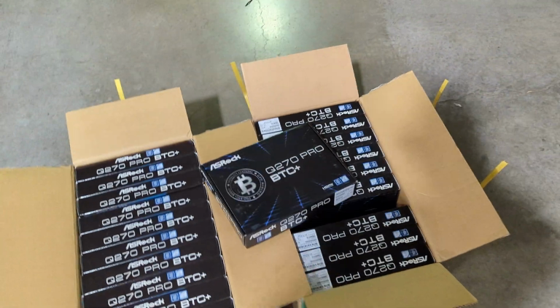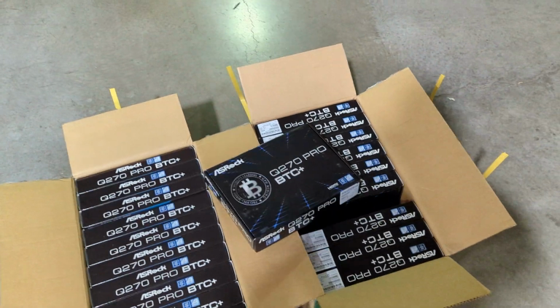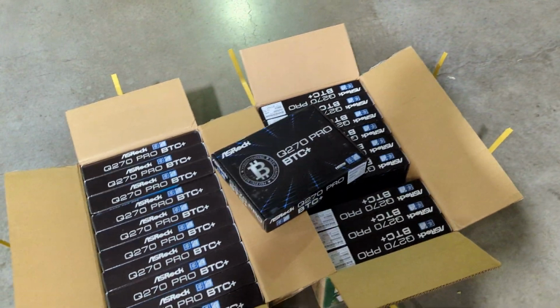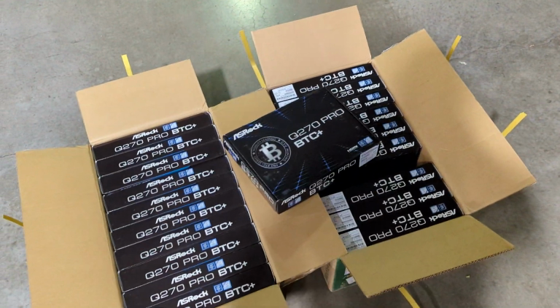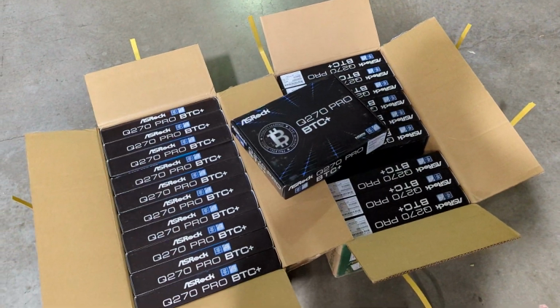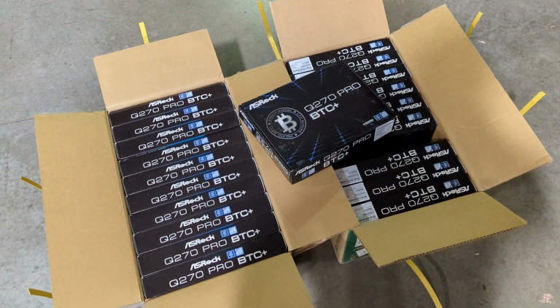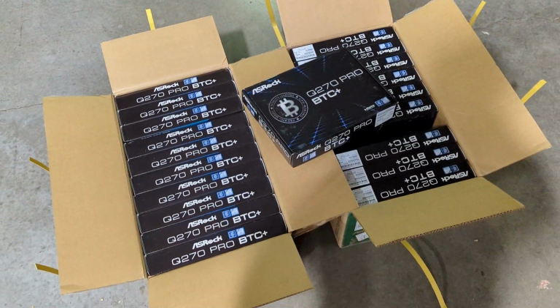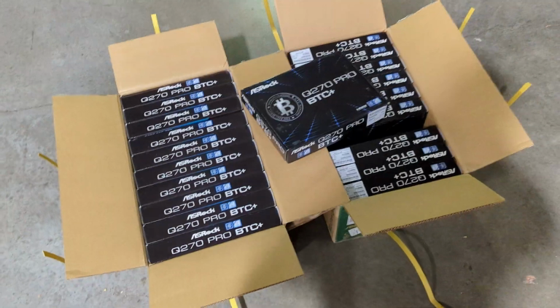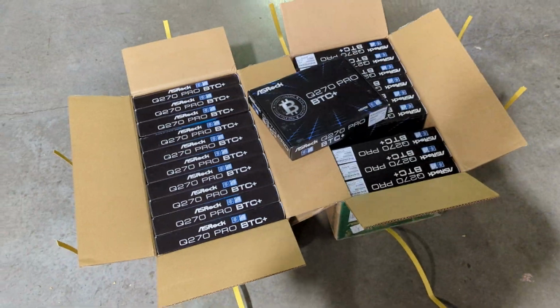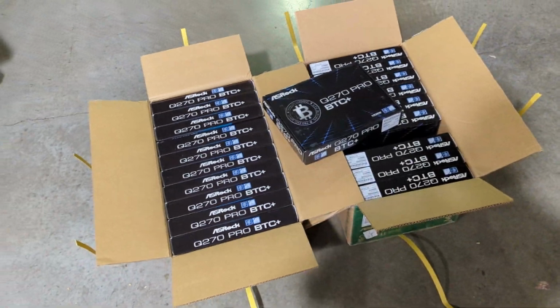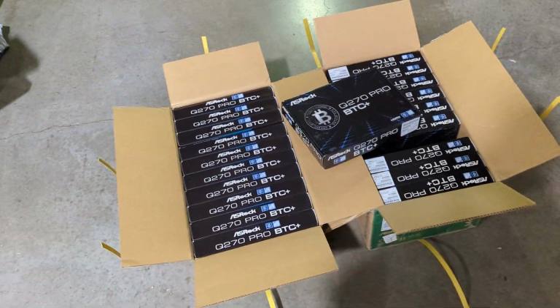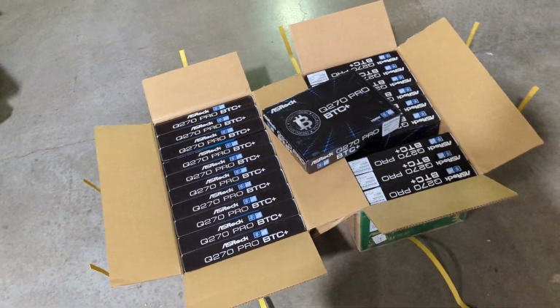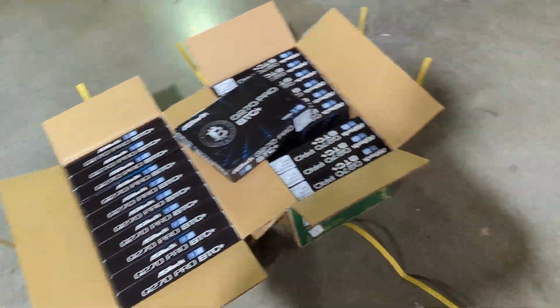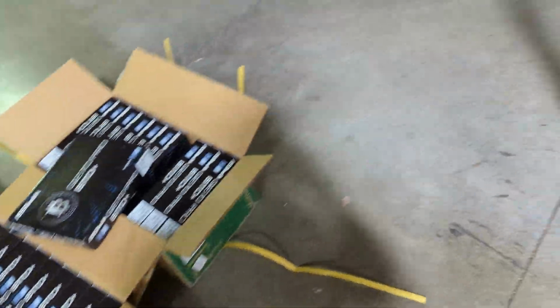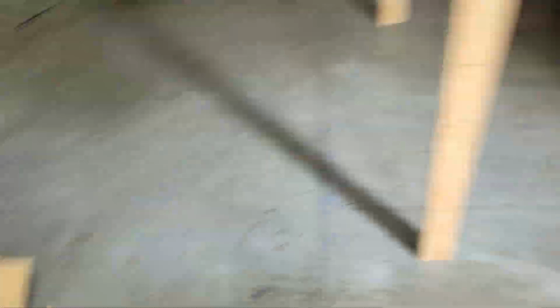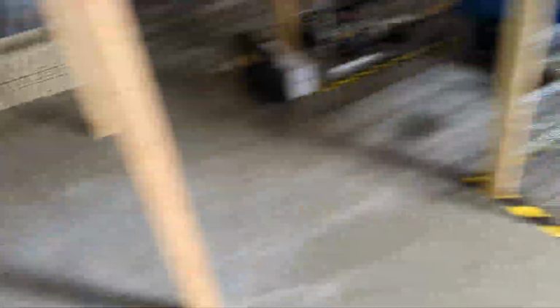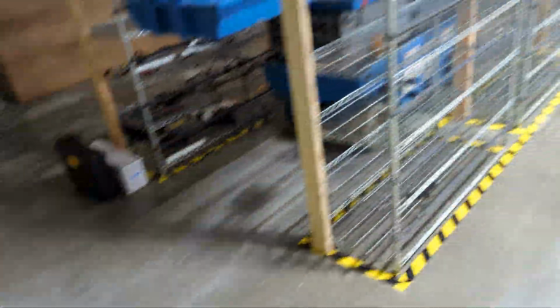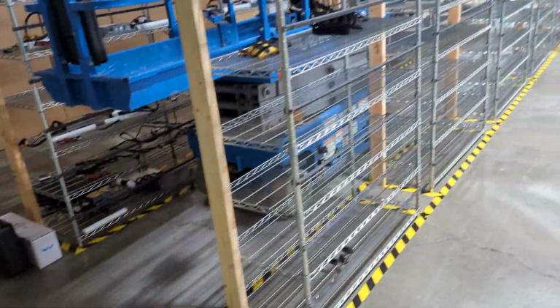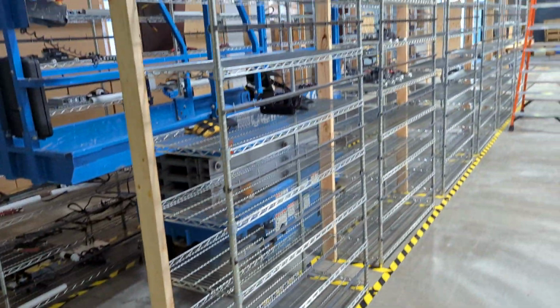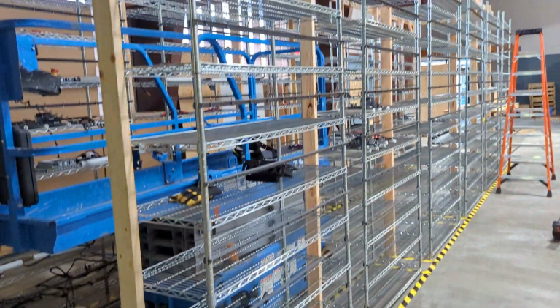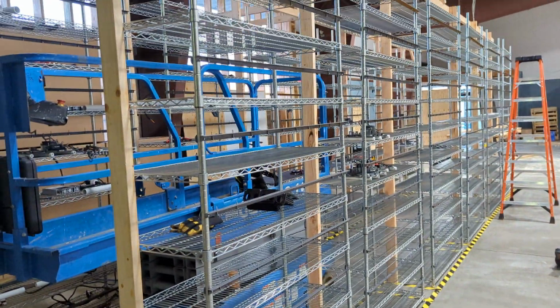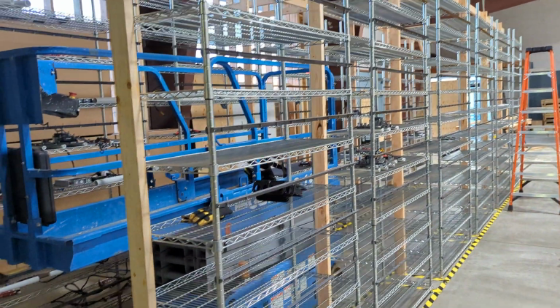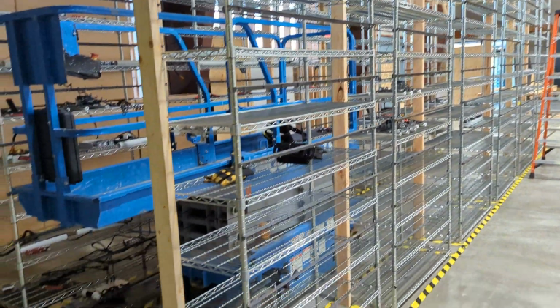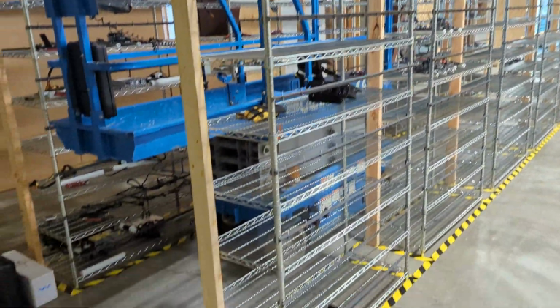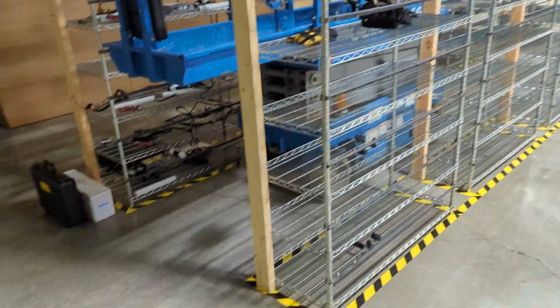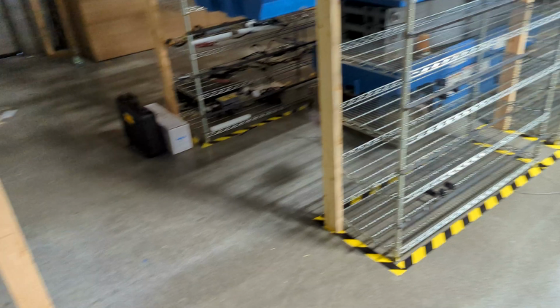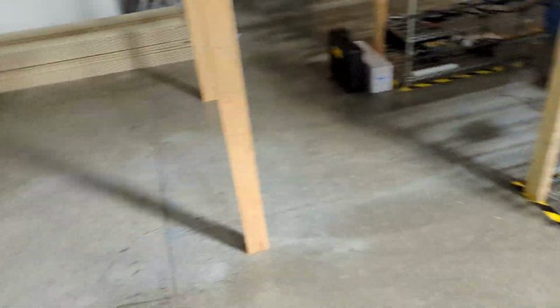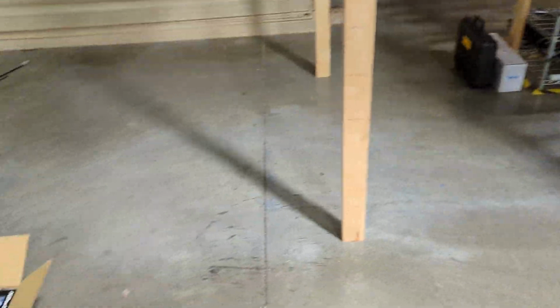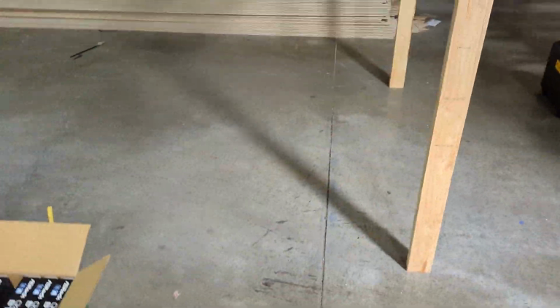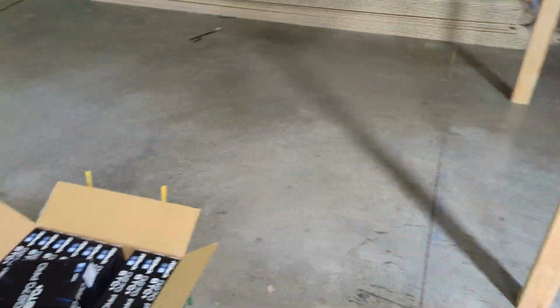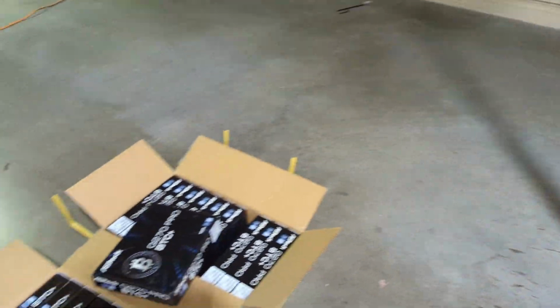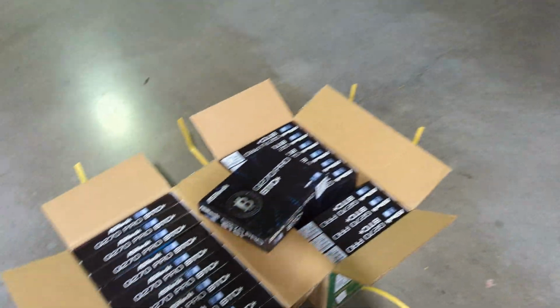If you guys are subscribed to the channel, you know the mining farm we have. I'll show you guys a quick view here — there it is, being set up as we speak.